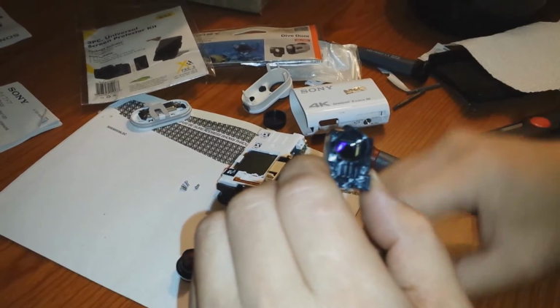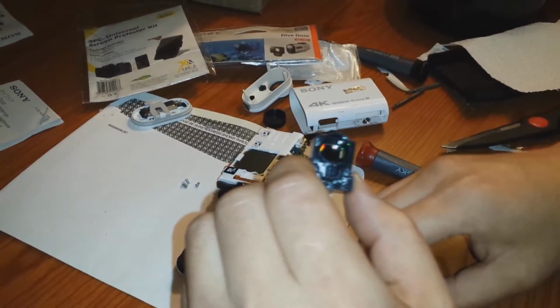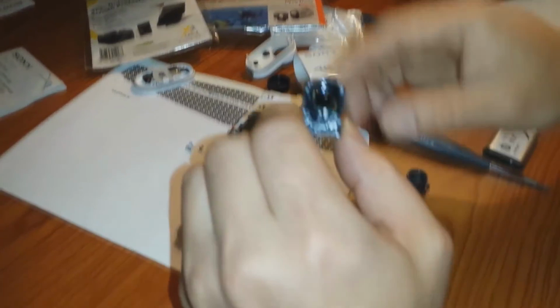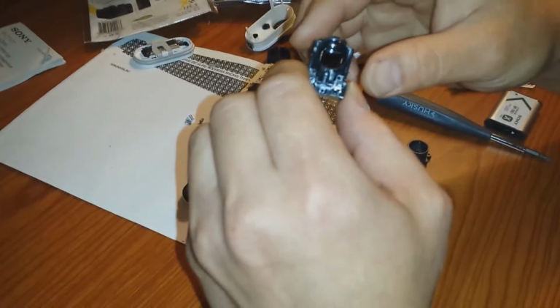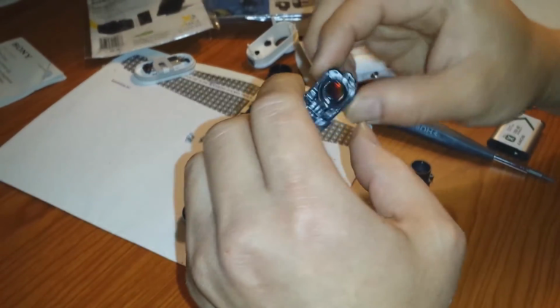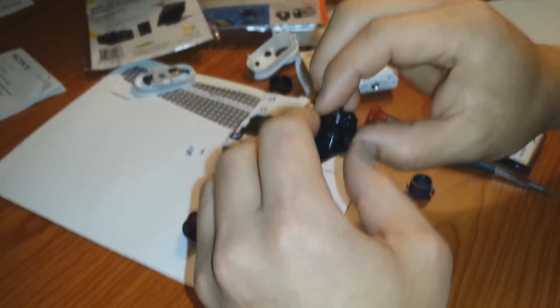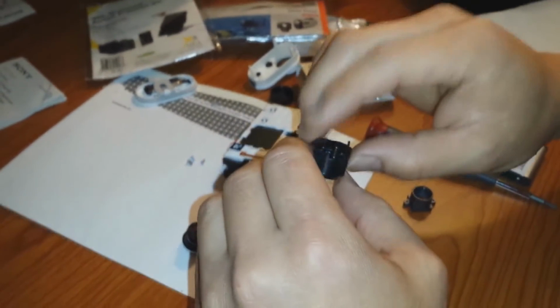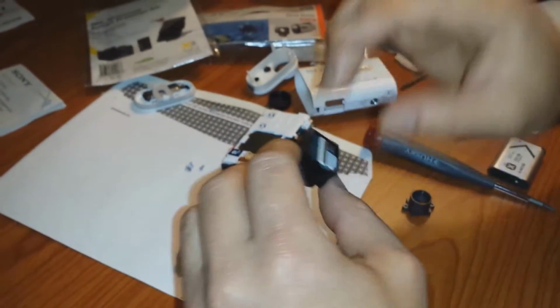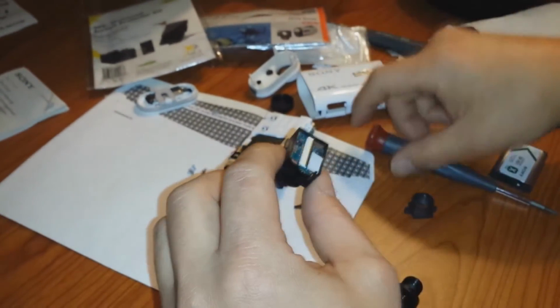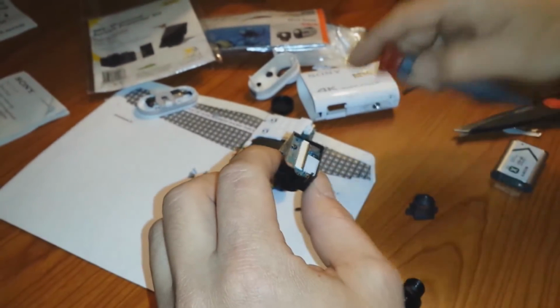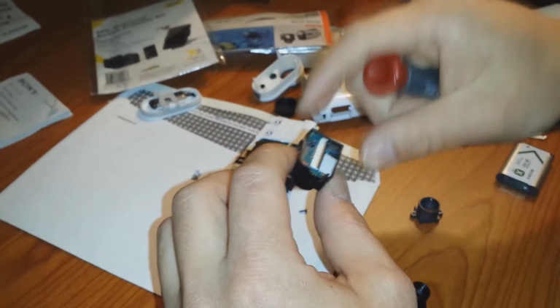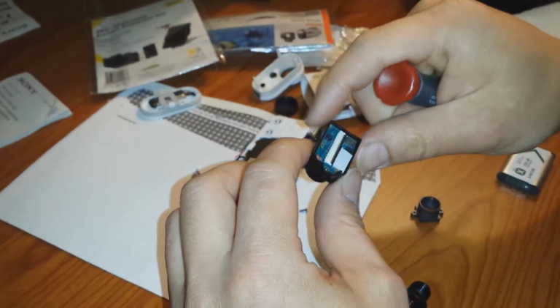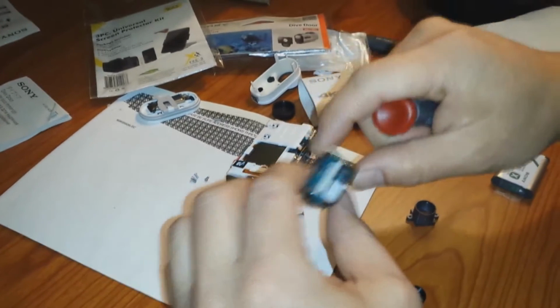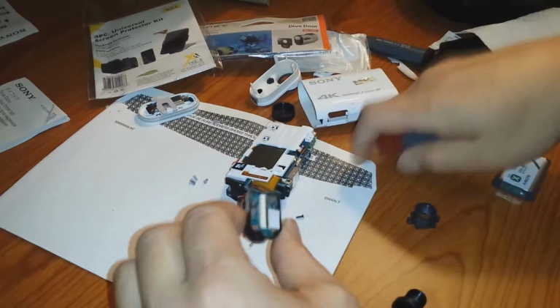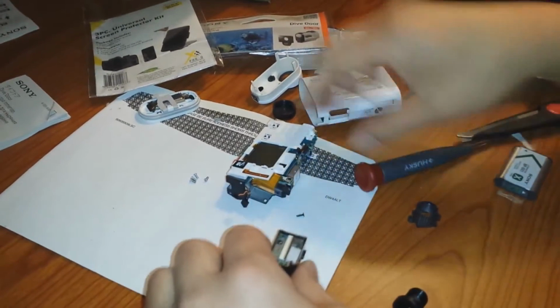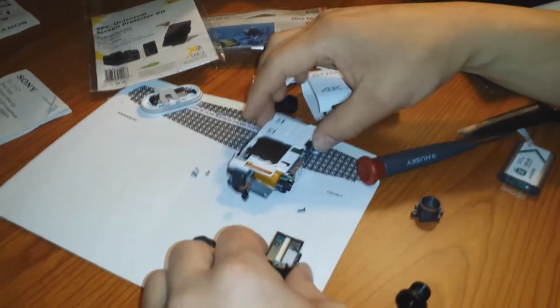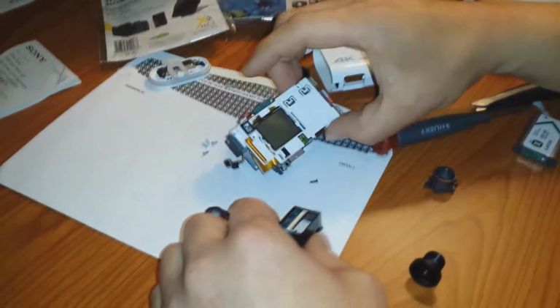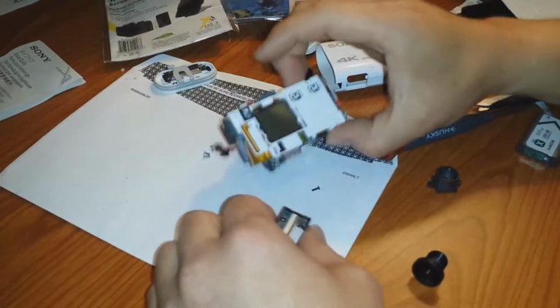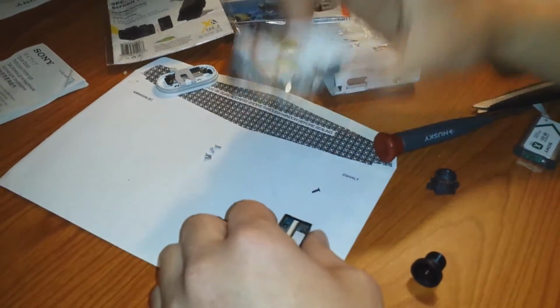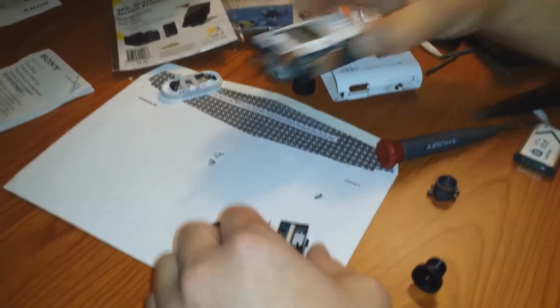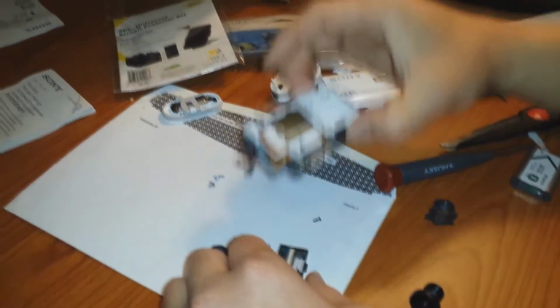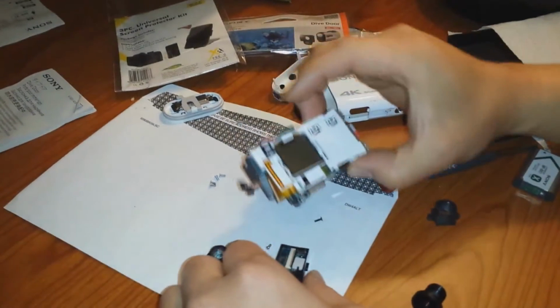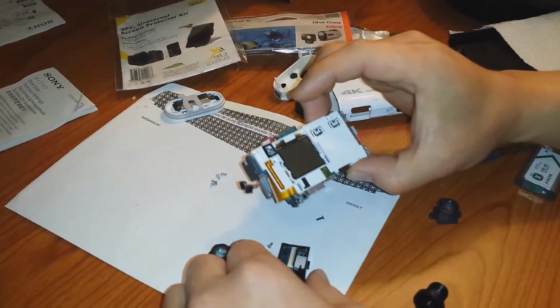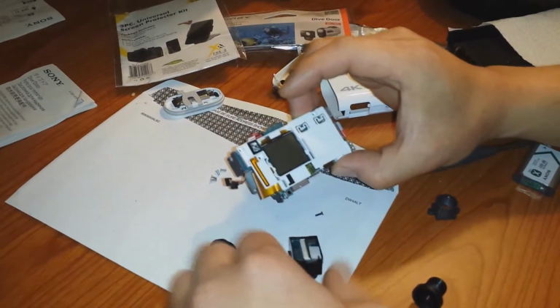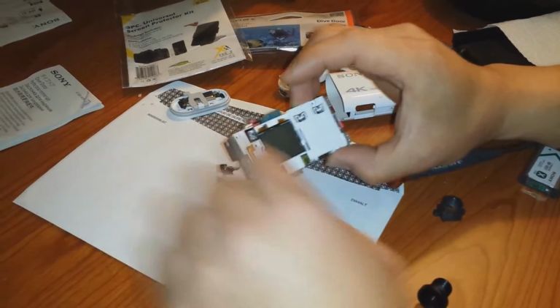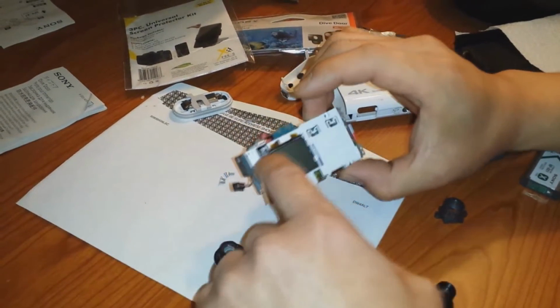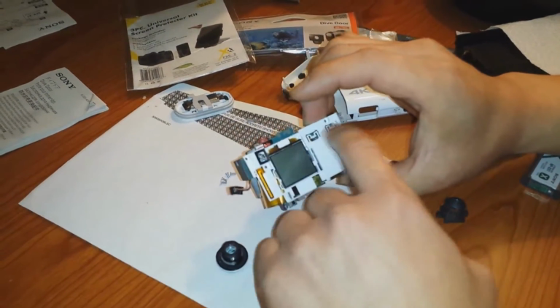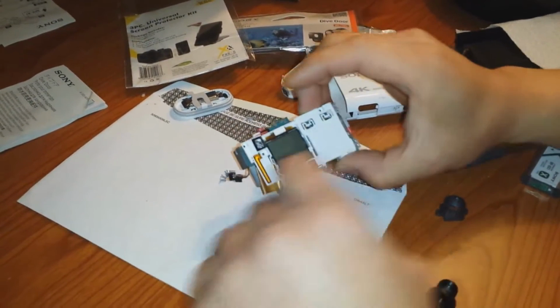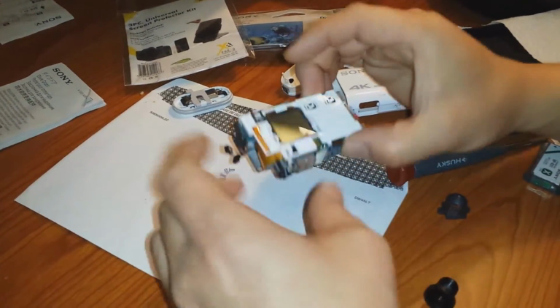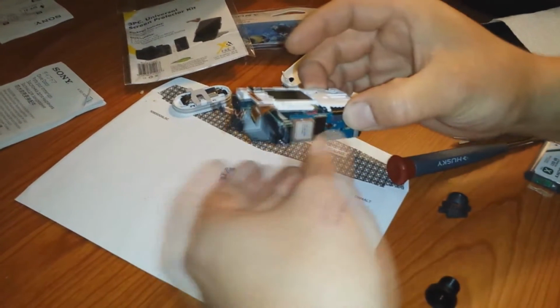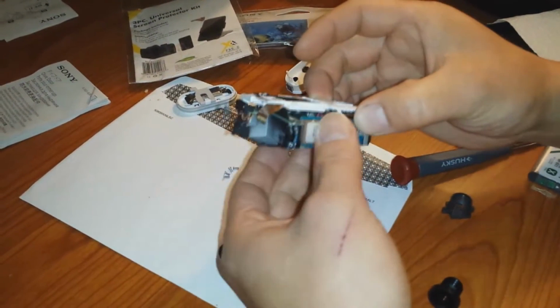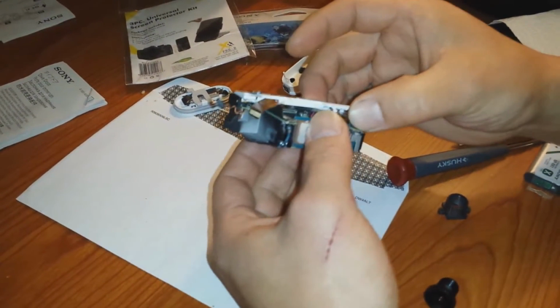Let's see if what that guy commented on that video works — I'll tag you guys in it. First, you know how to take this all out of the assembly — those other videos showed you. There are three screws here and I've loosened them up.